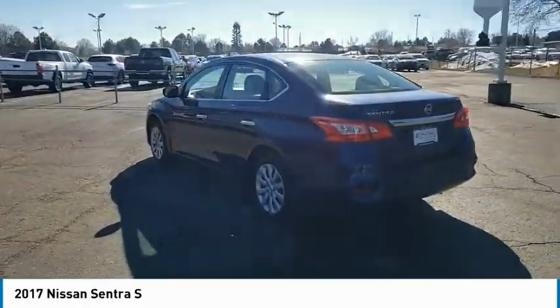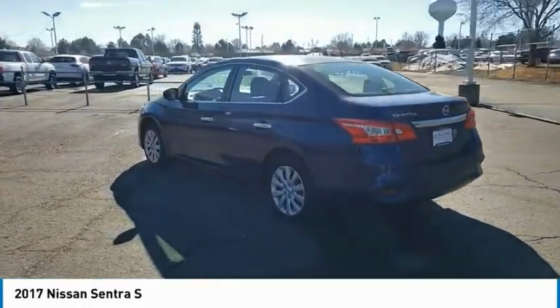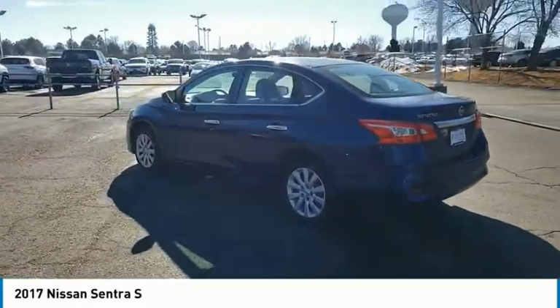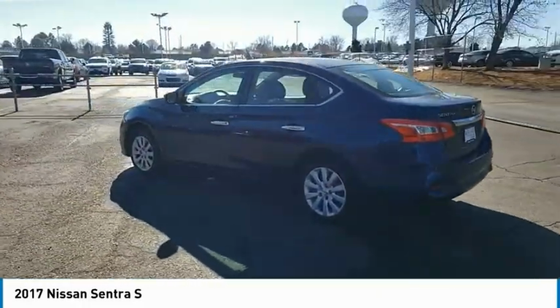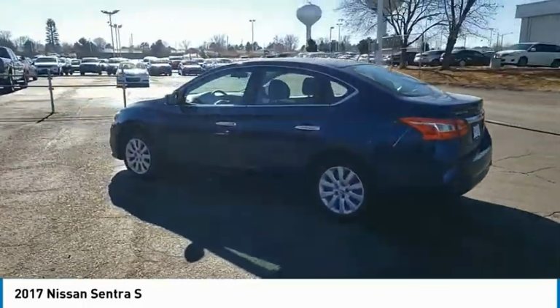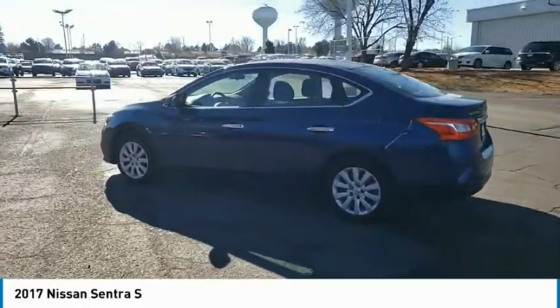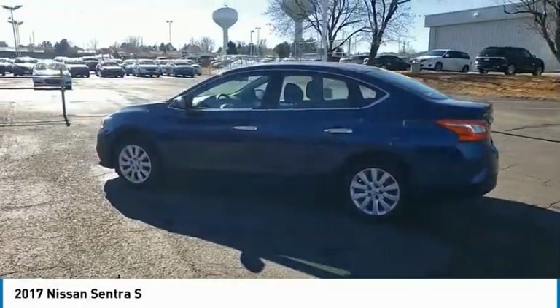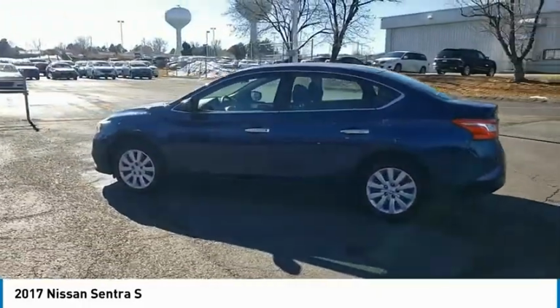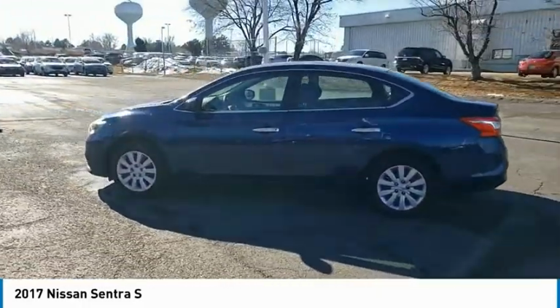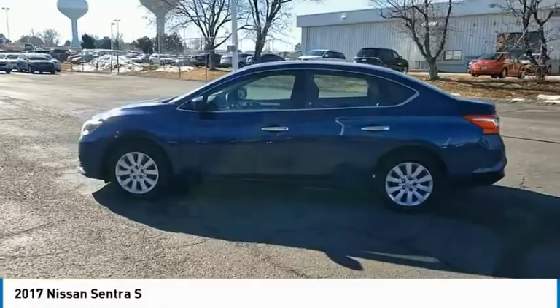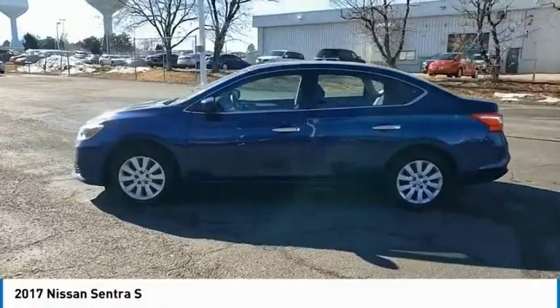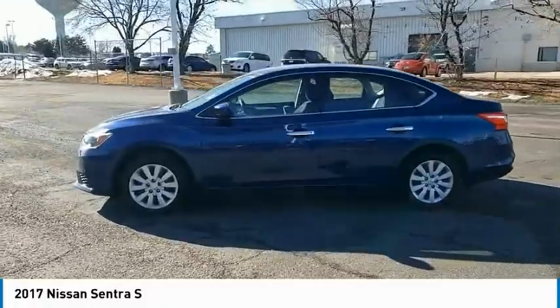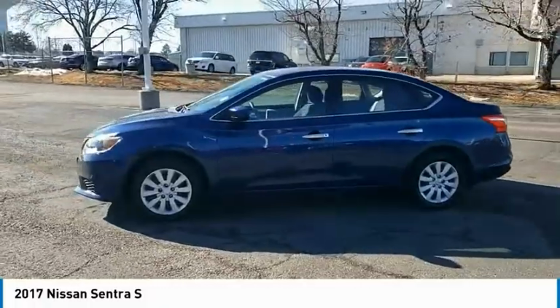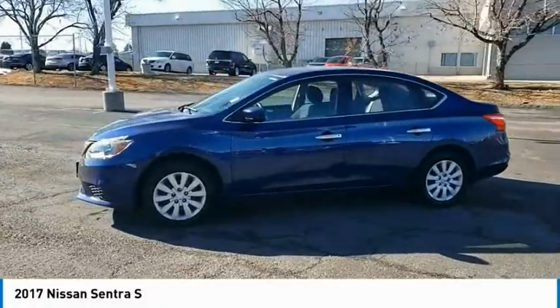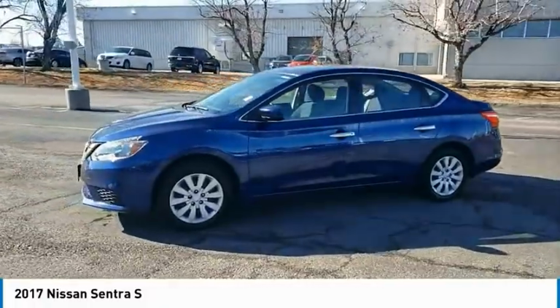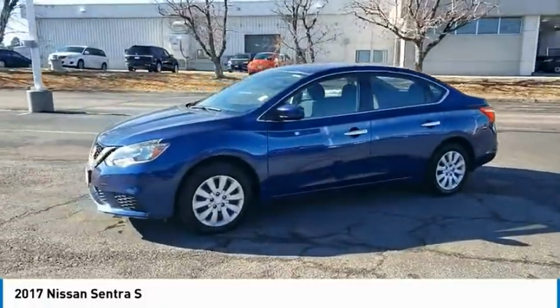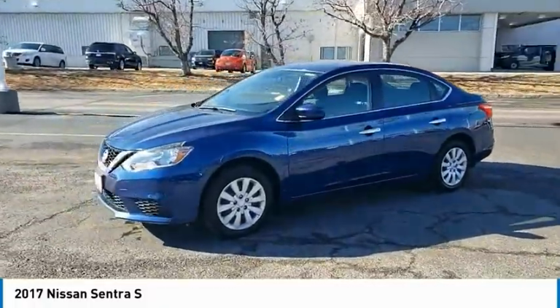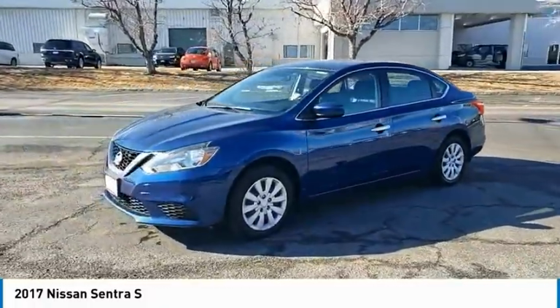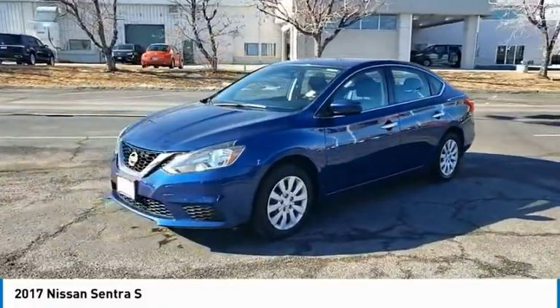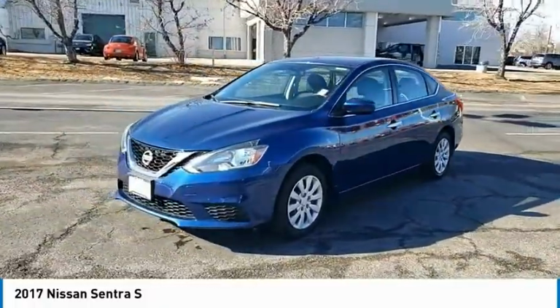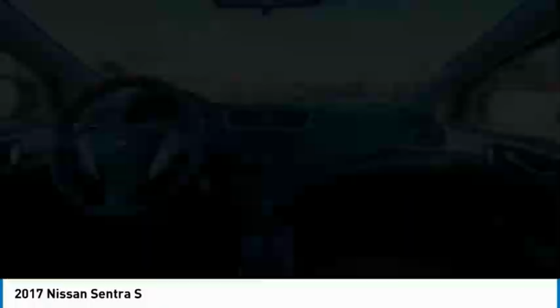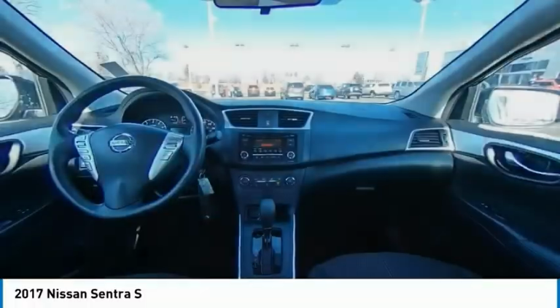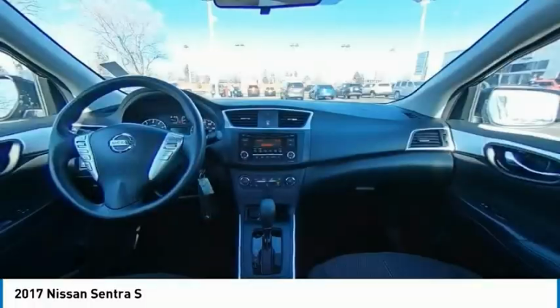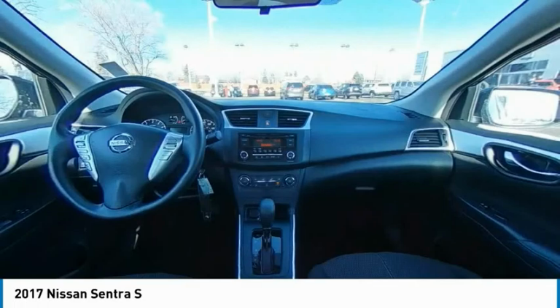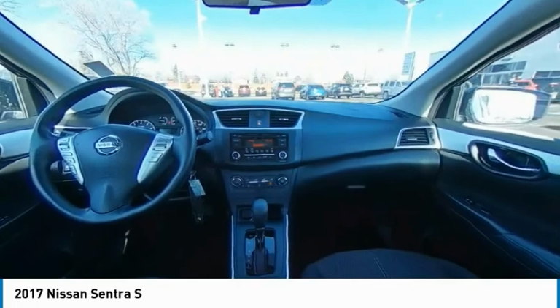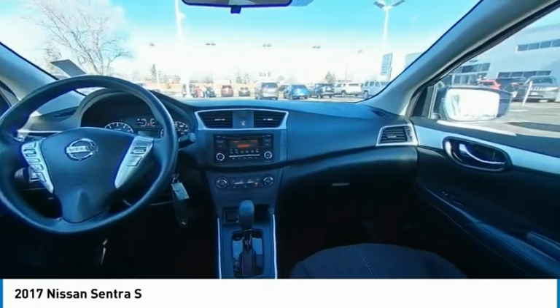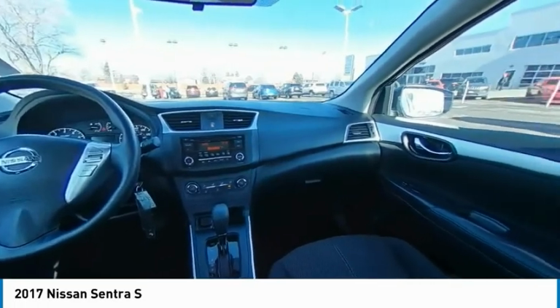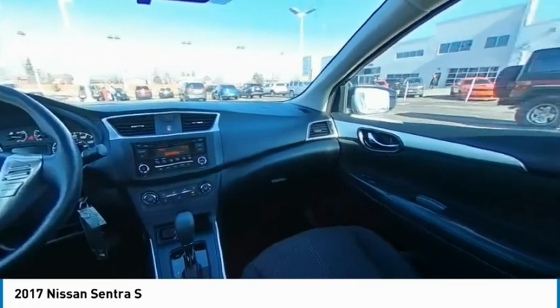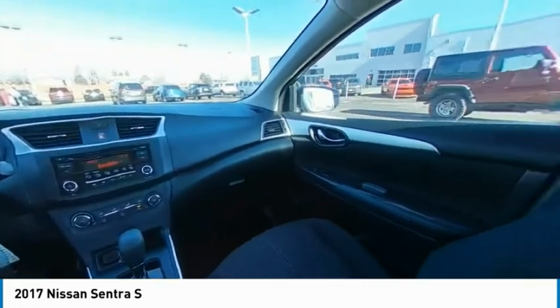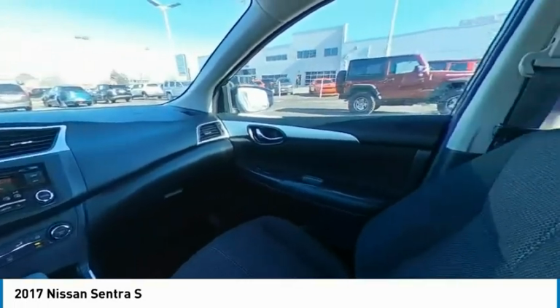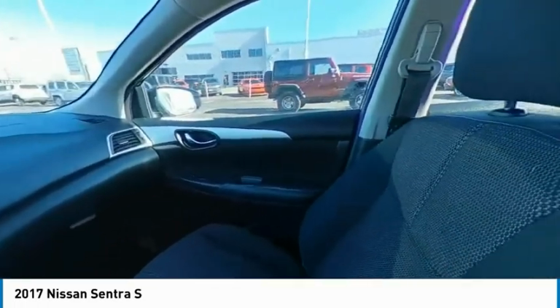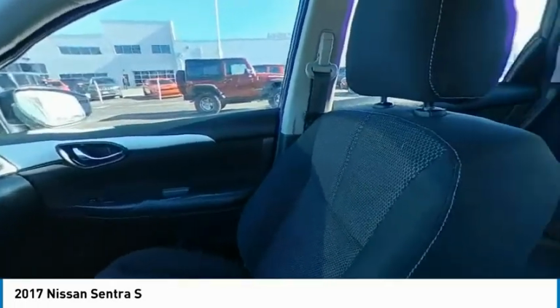Here are some of this vehicle's great options: tire pressure monitor, electronic stability control, brake assist, traction control, stability control, engine immobilizer, and remote keyless entry.